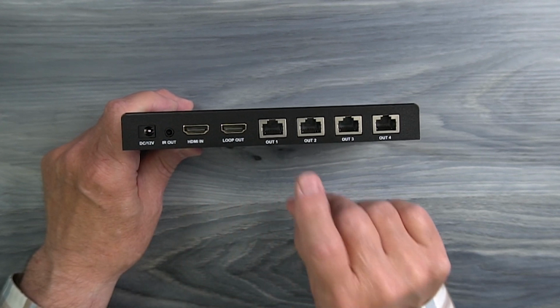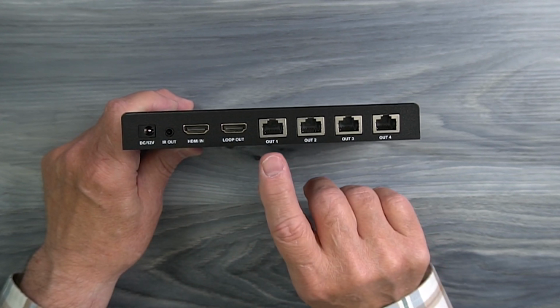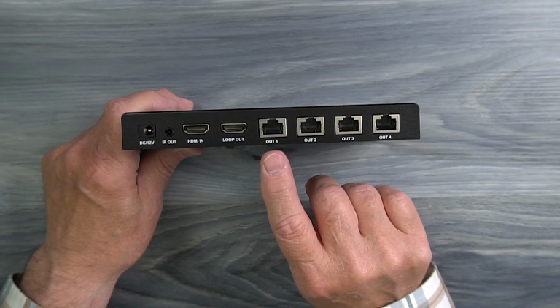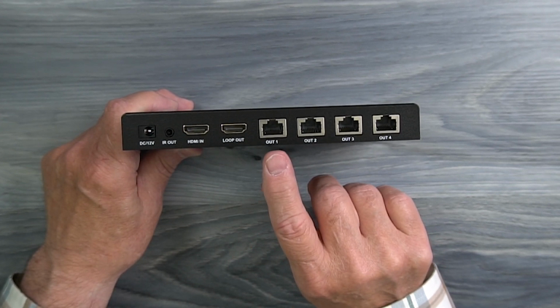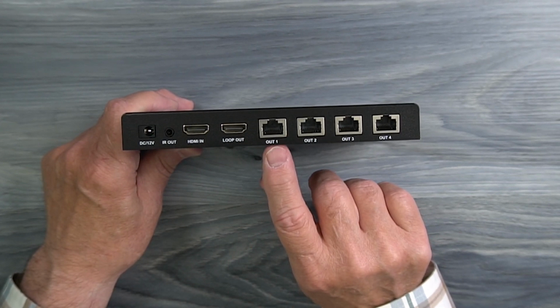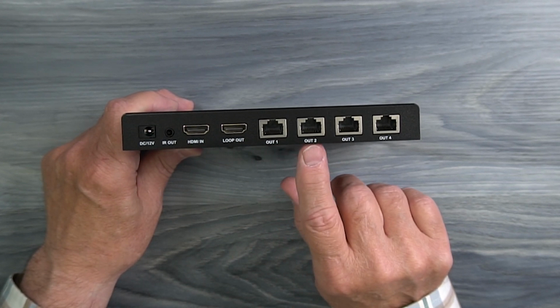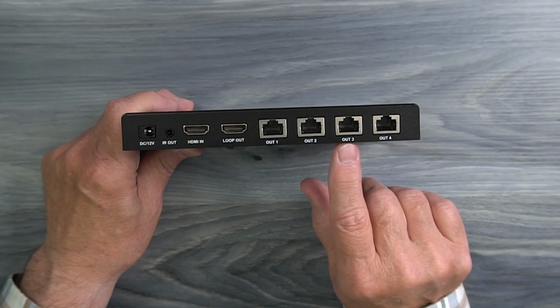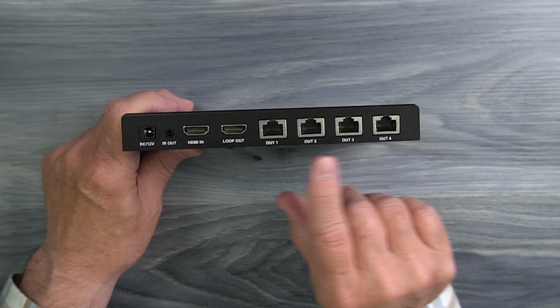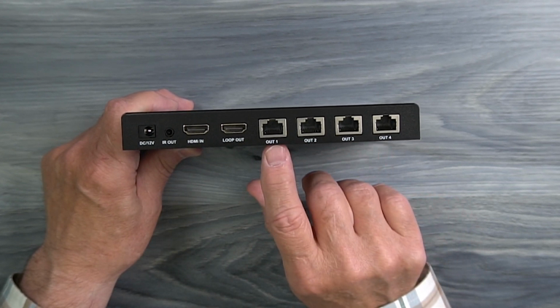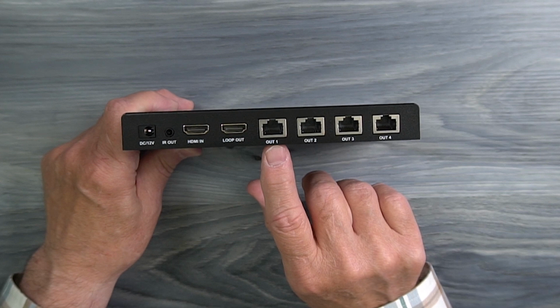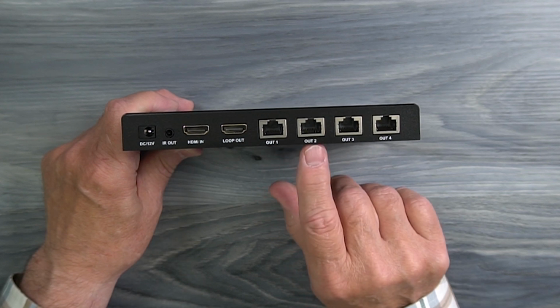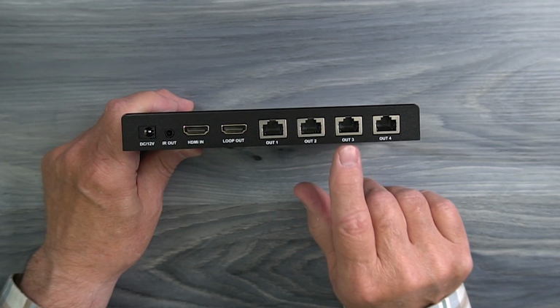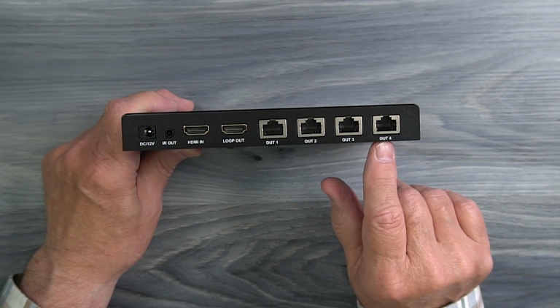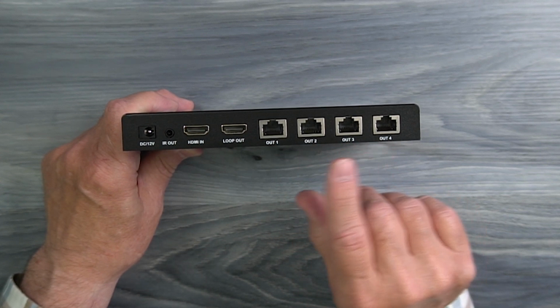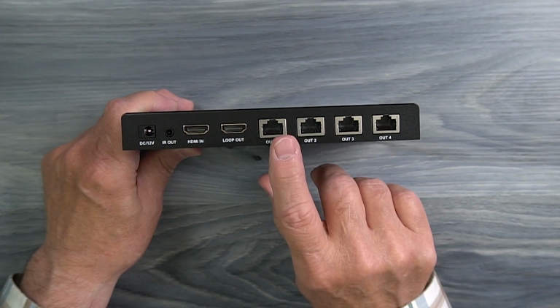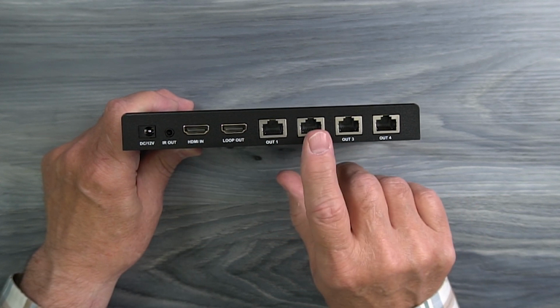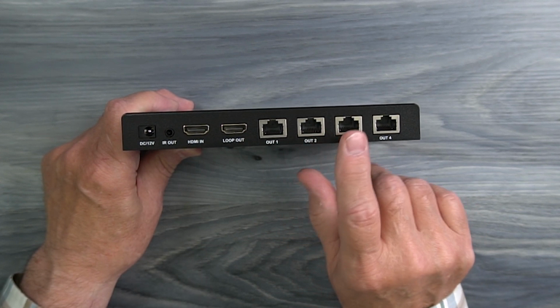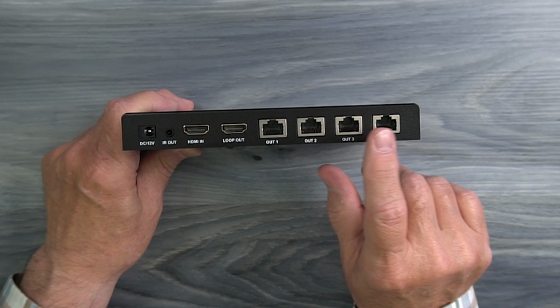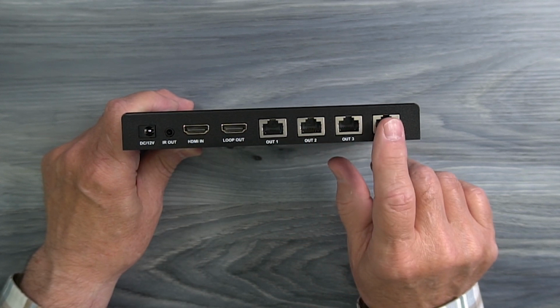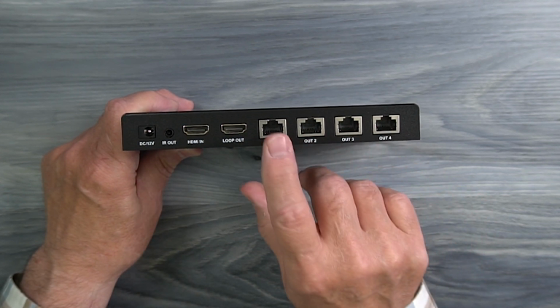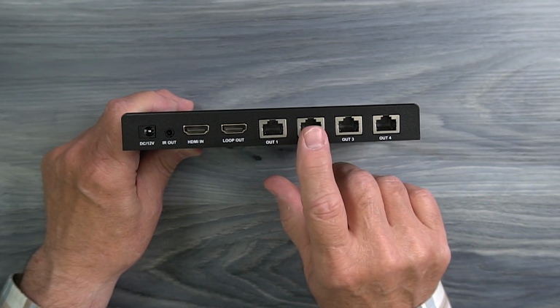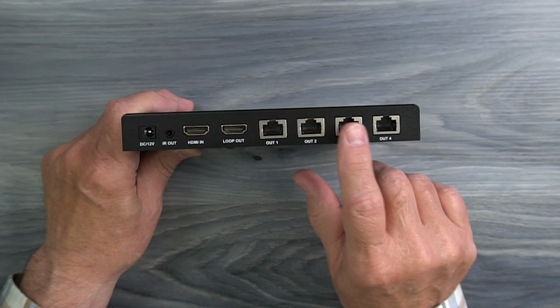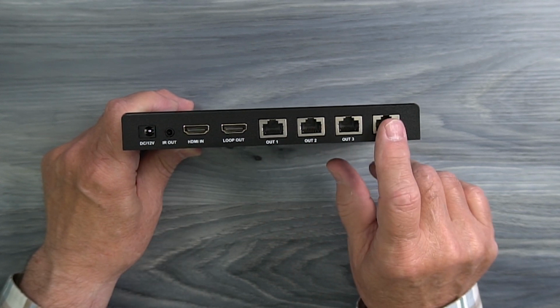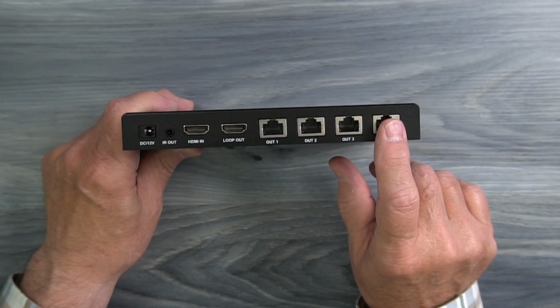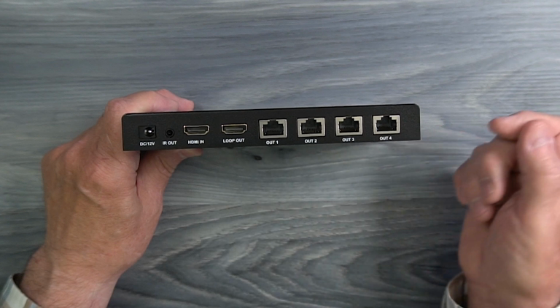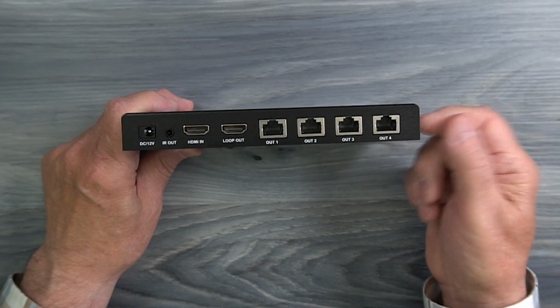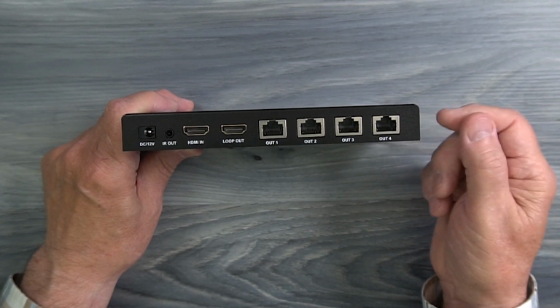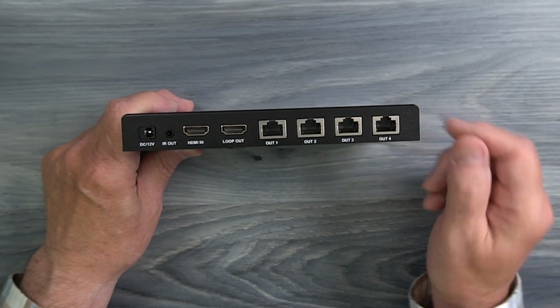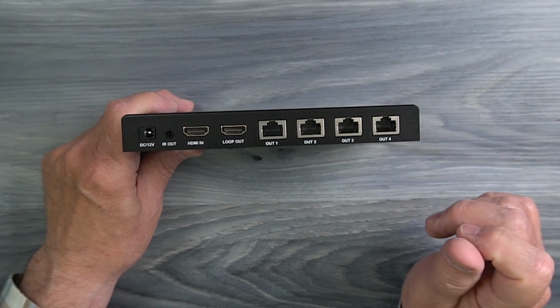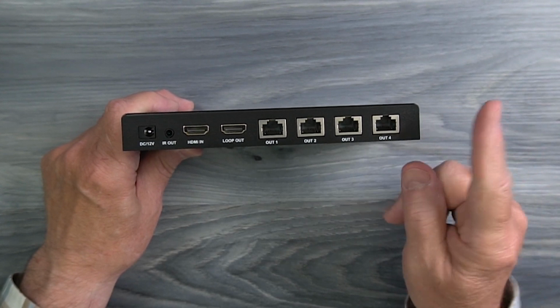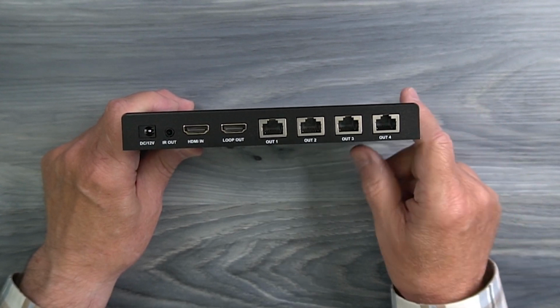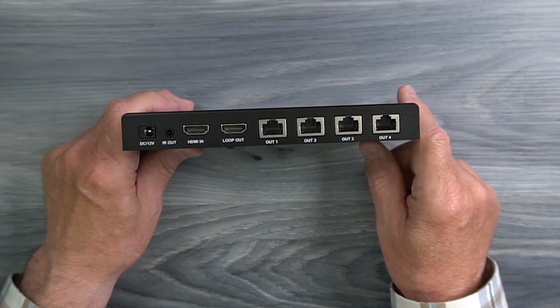To the right of that are four LAN ports labeled Output 1, 2, 3, and 4. This is where one end of the CAT6 or CAT7 cable plugs in between the sender module and the remote receivers.